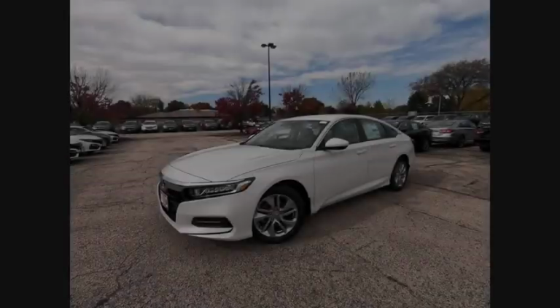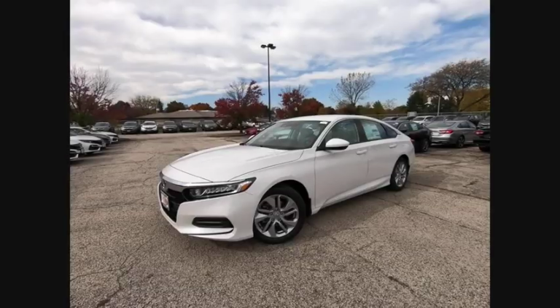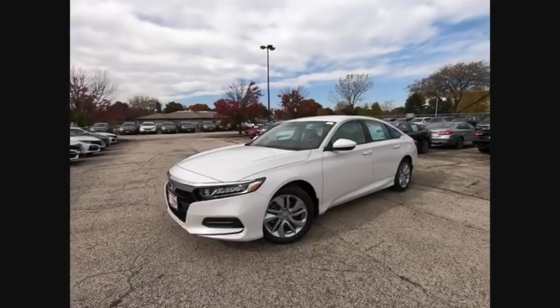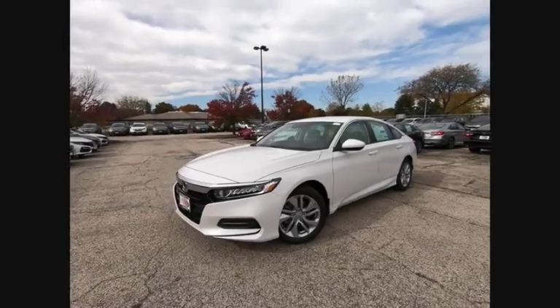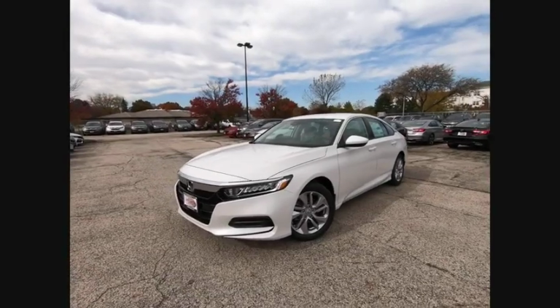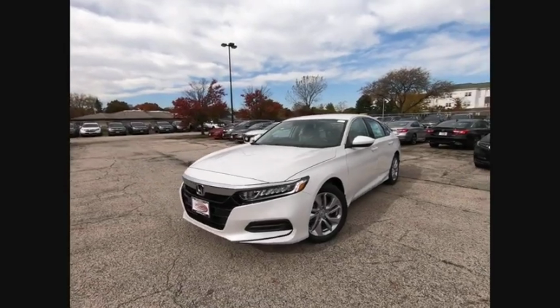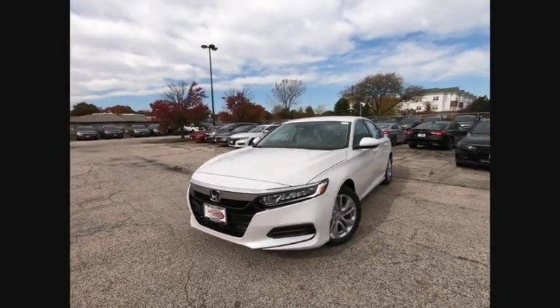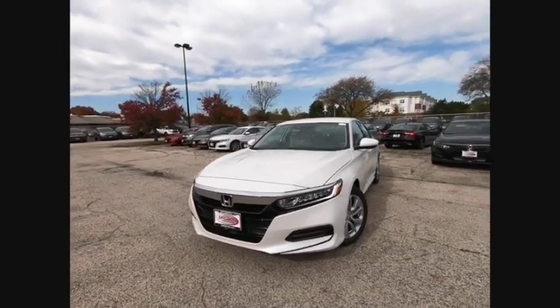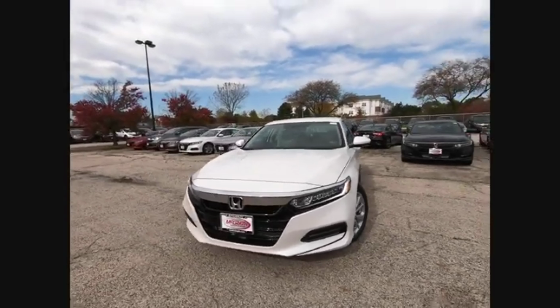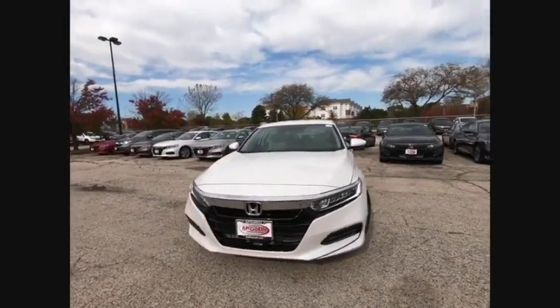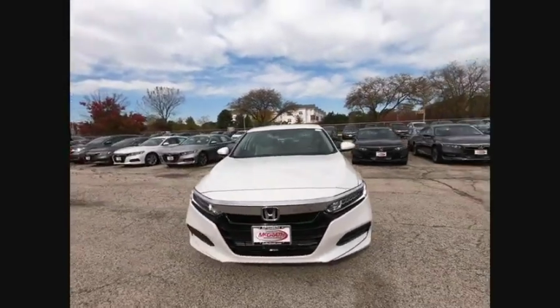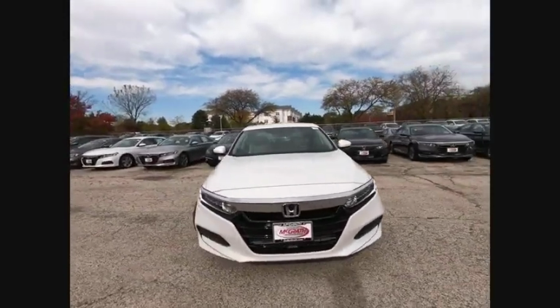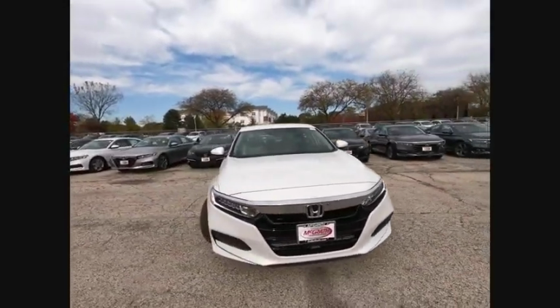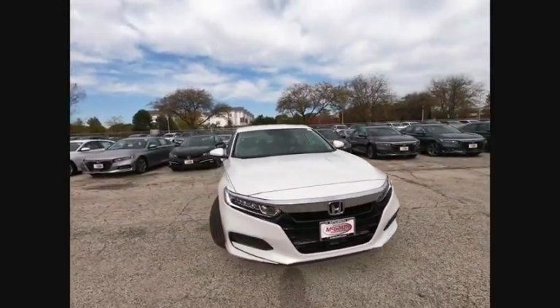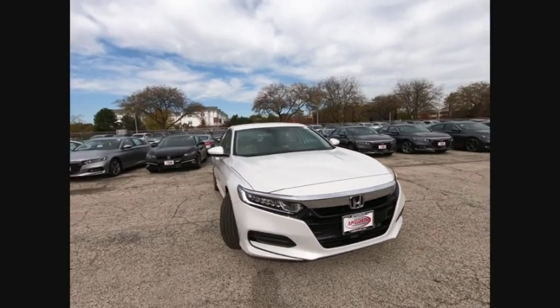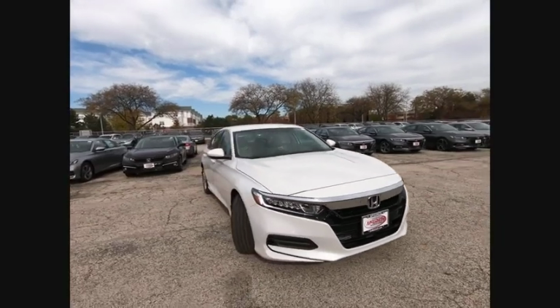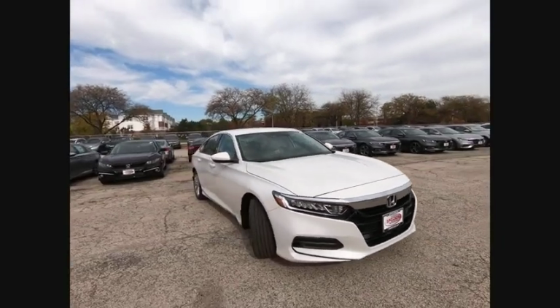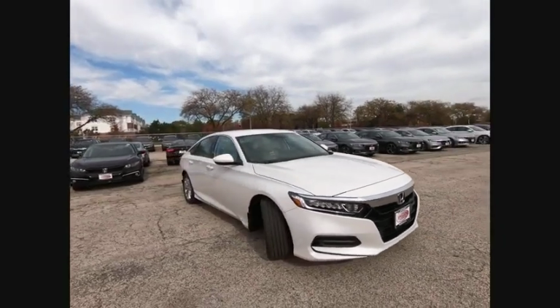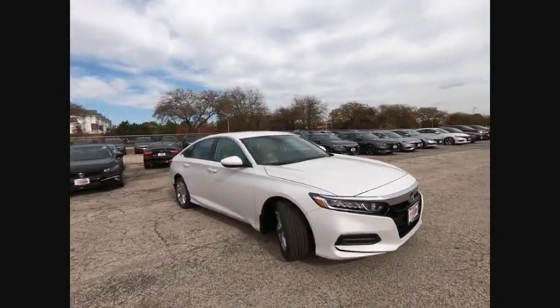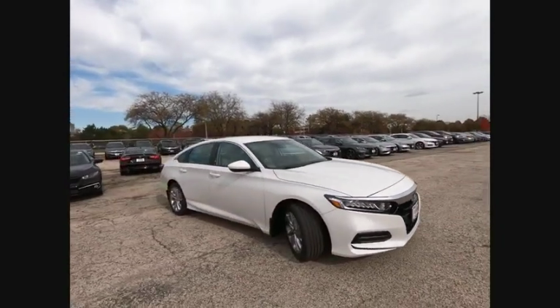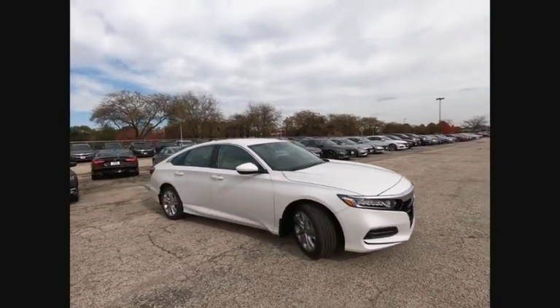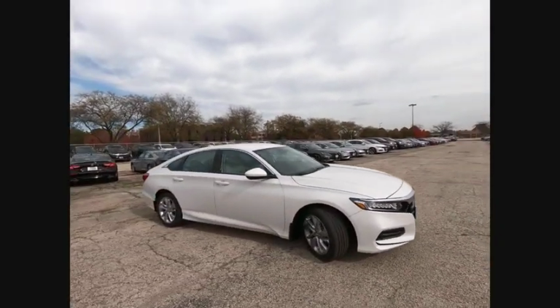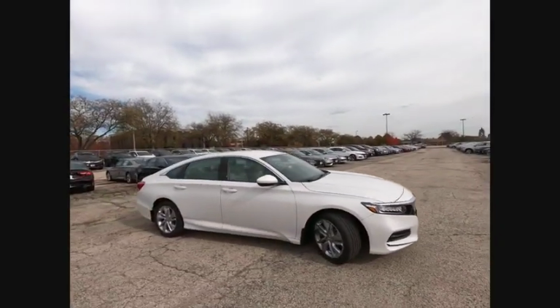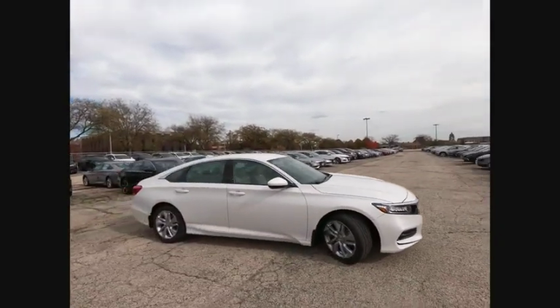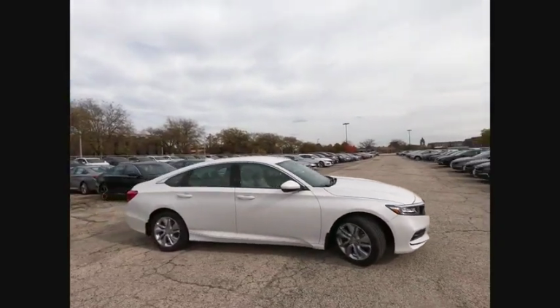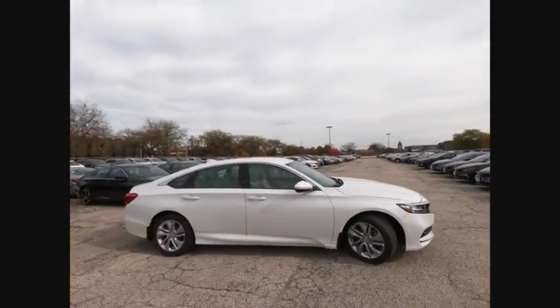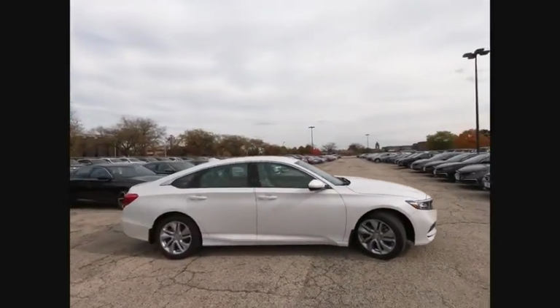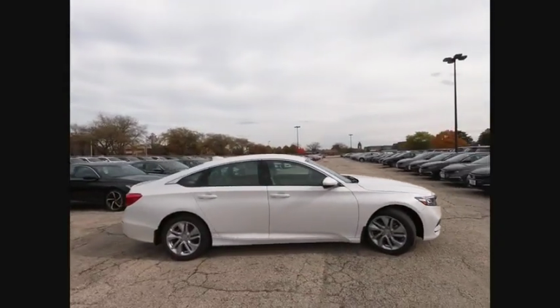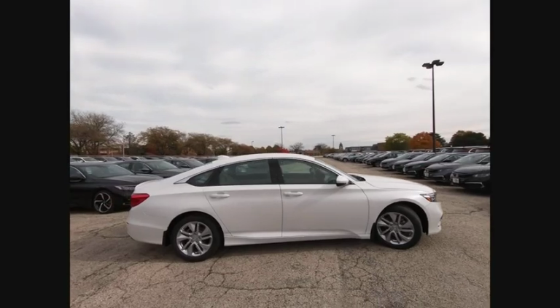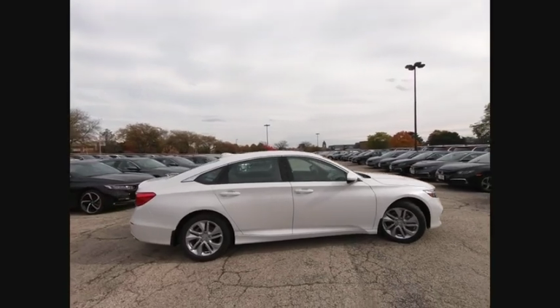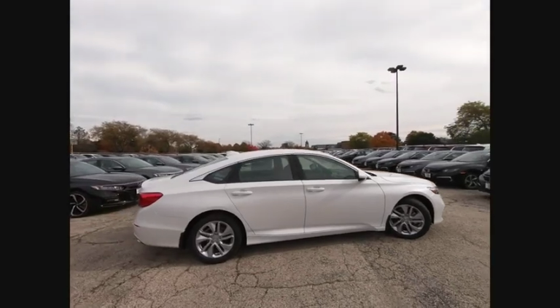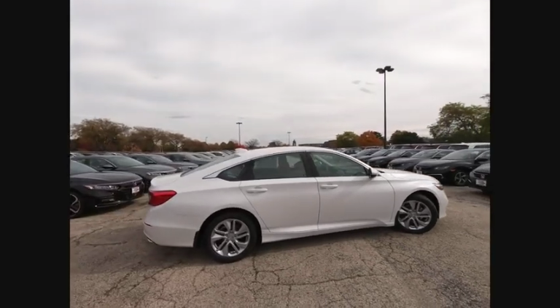Take a ride in the 2019 Accord. Ingeniously simple, yet overflowing with luxury and technological creativity. All that and more in the Accord.